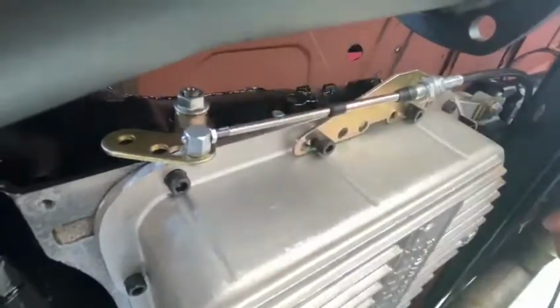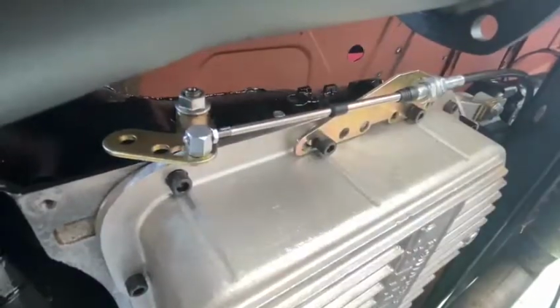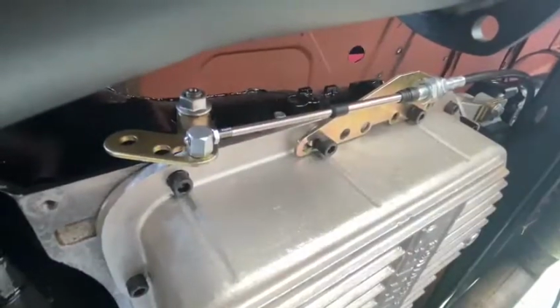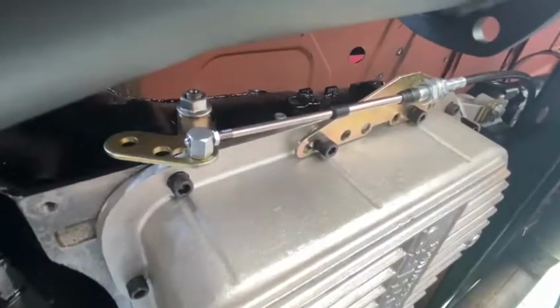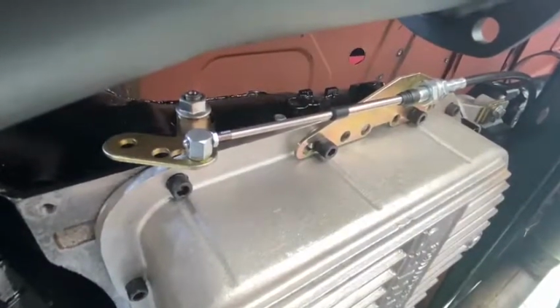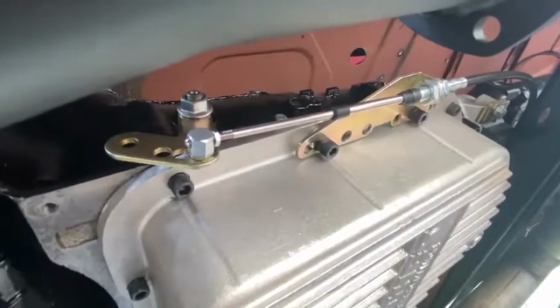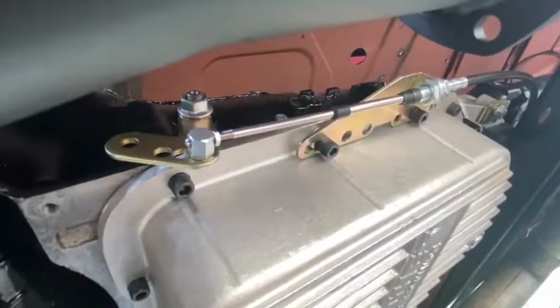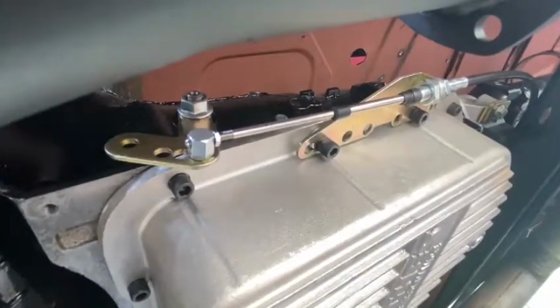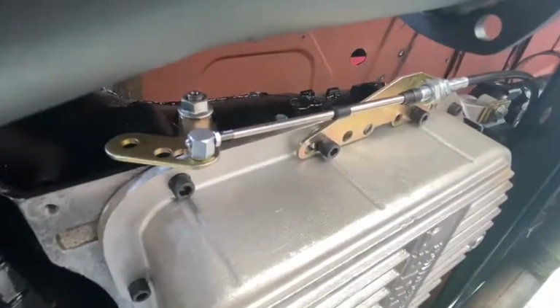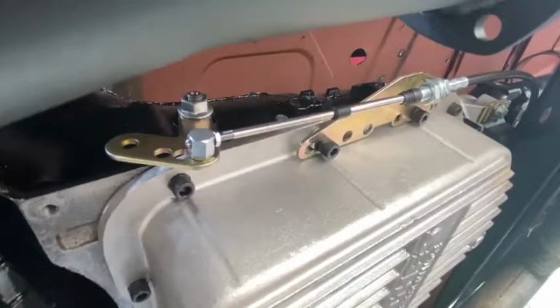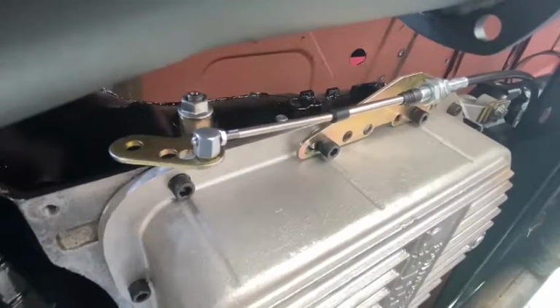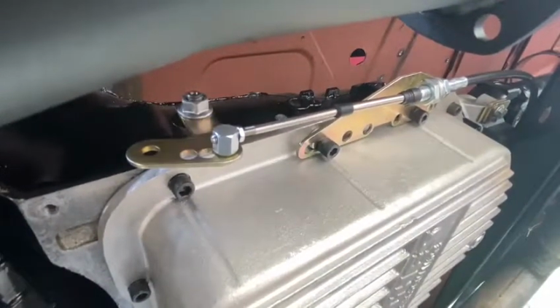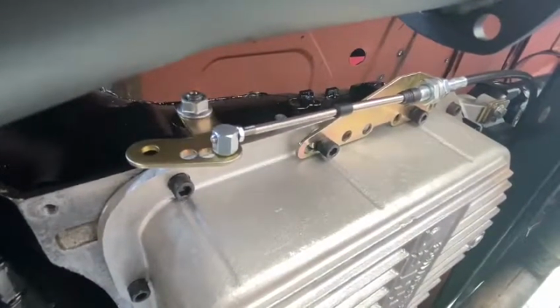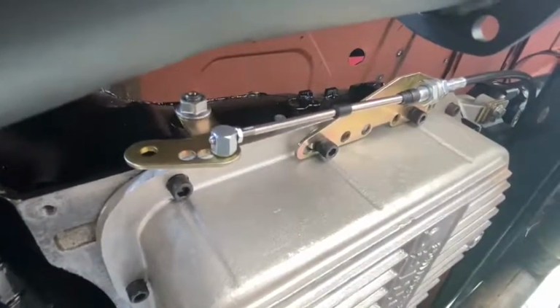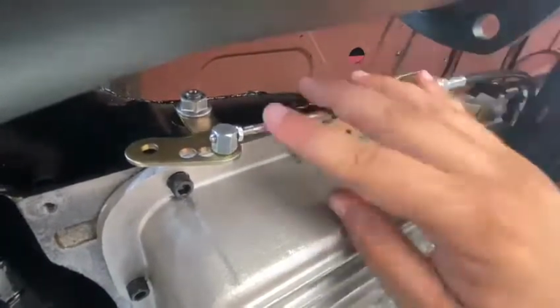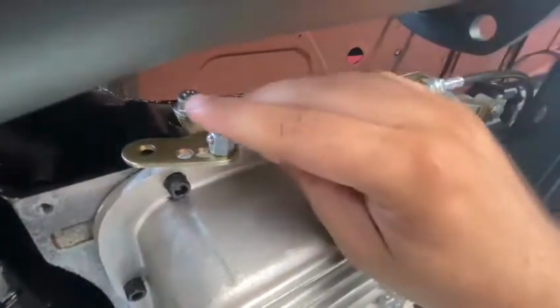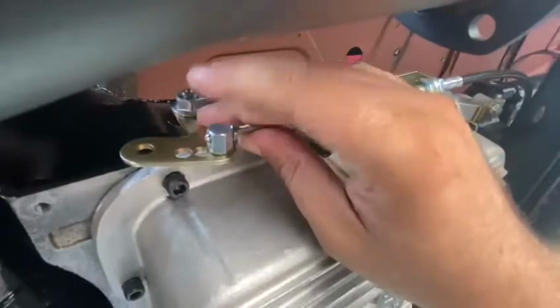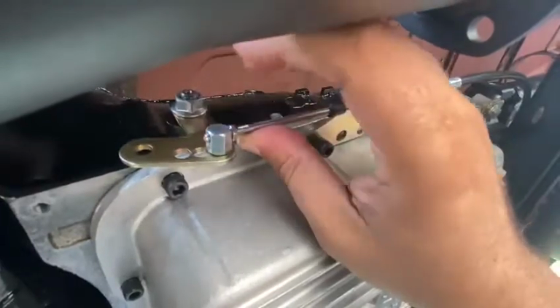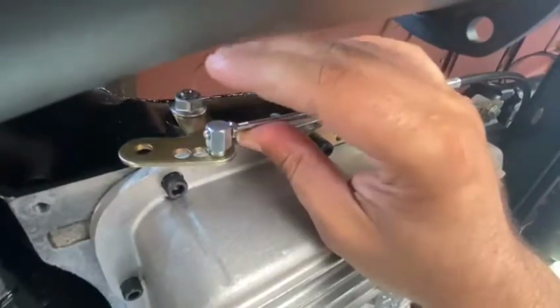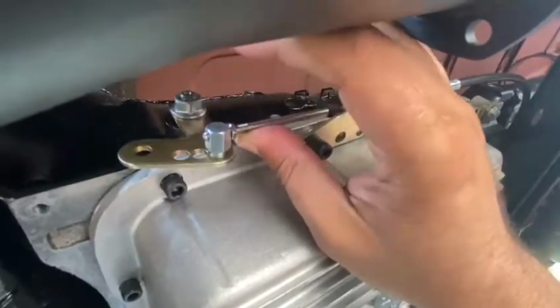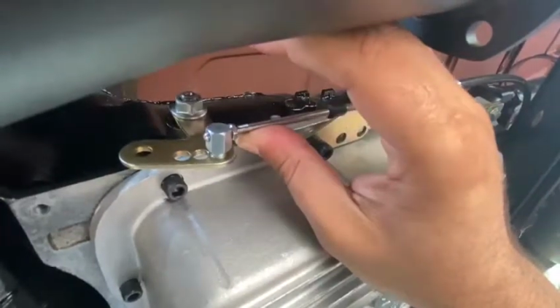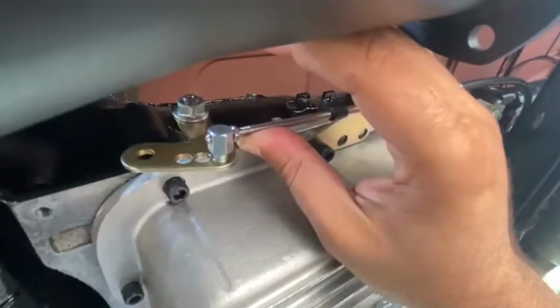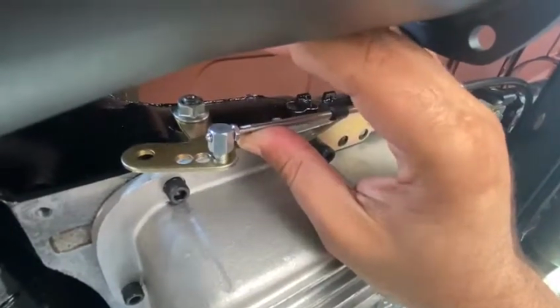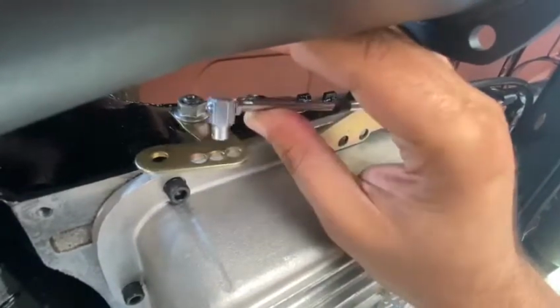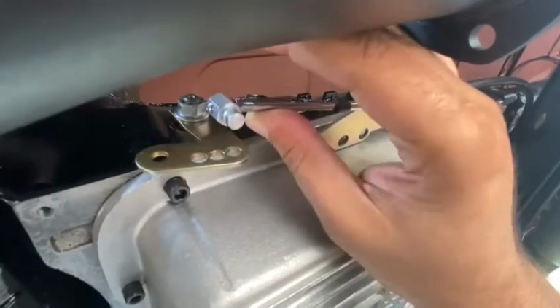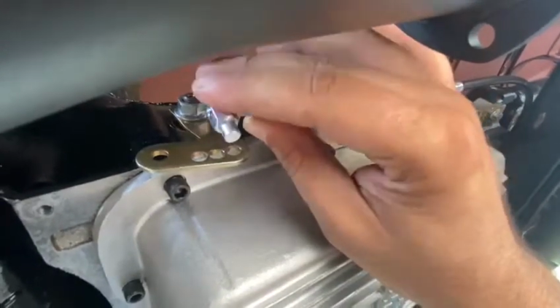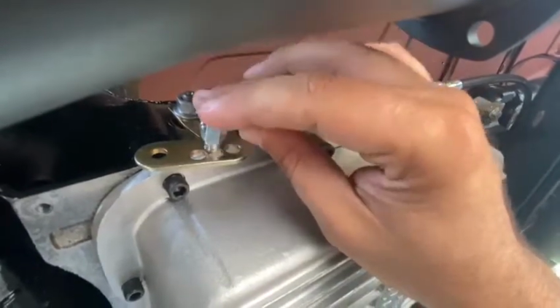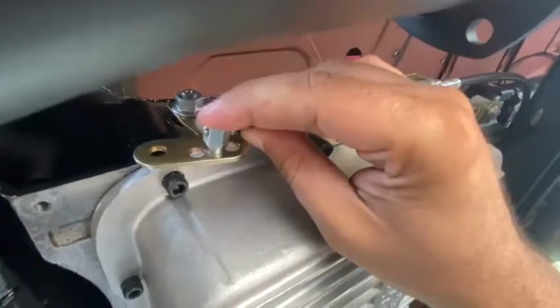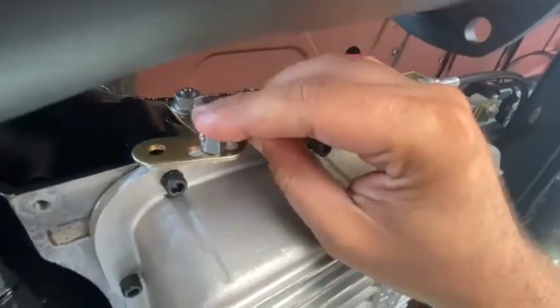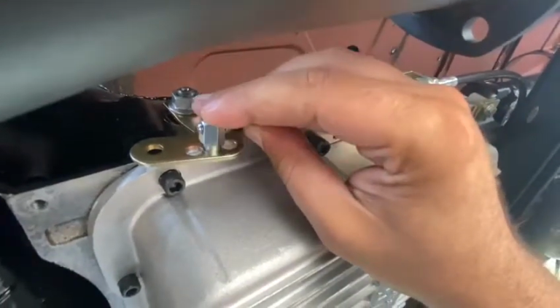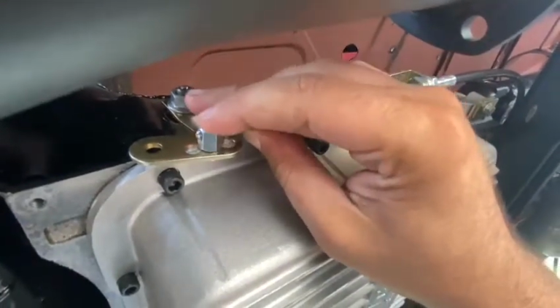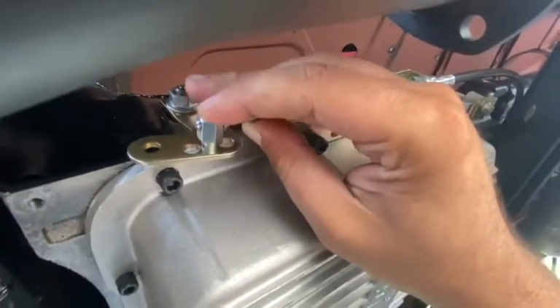Go back to reverse where the problem is. I'm going to go to reverse now. Reverse. Here's where the problem is. It jumps over towards the second hole.